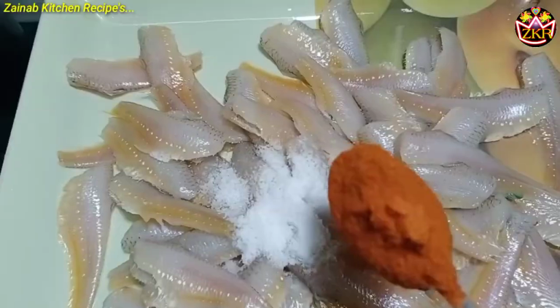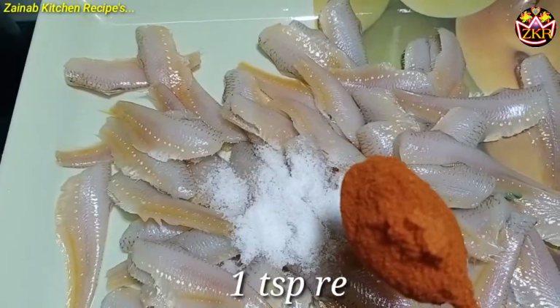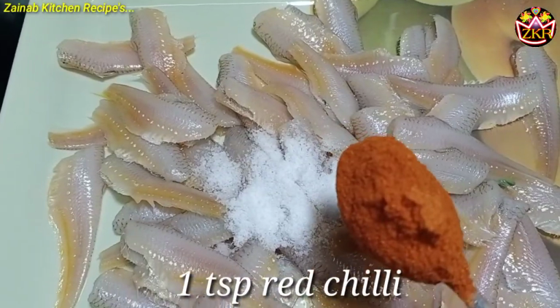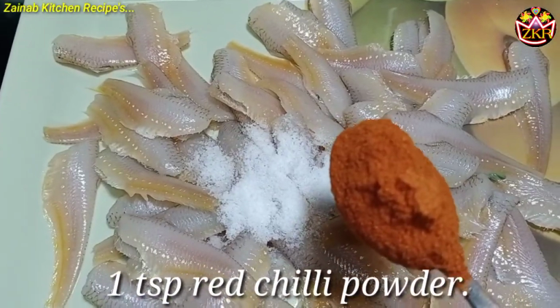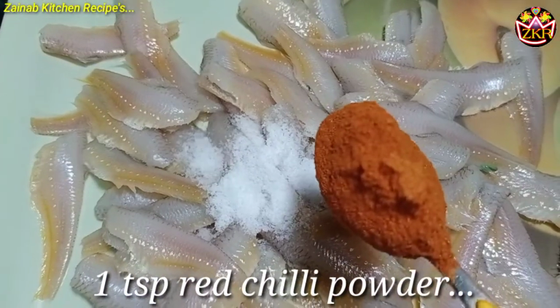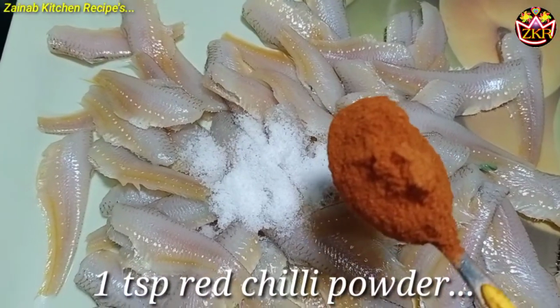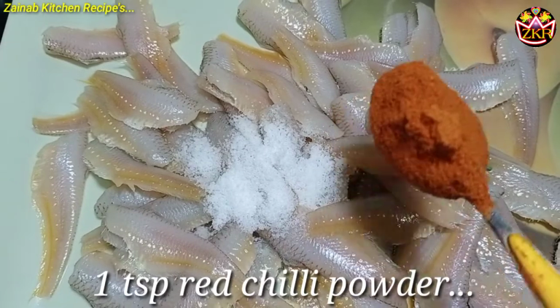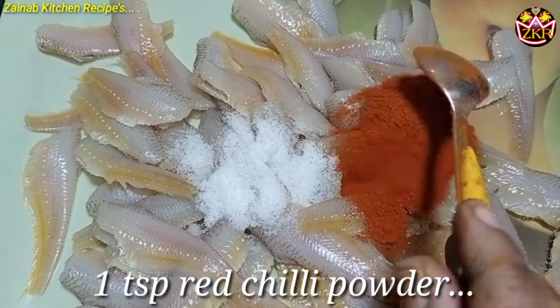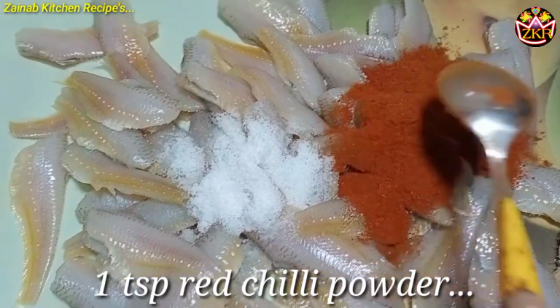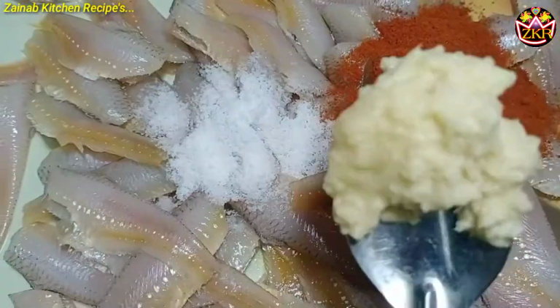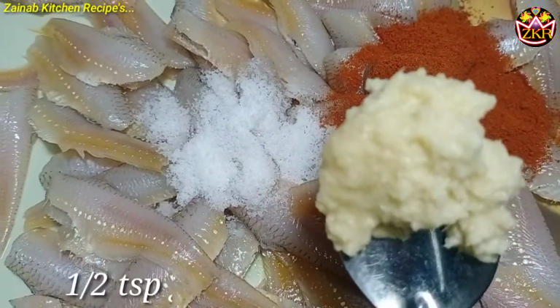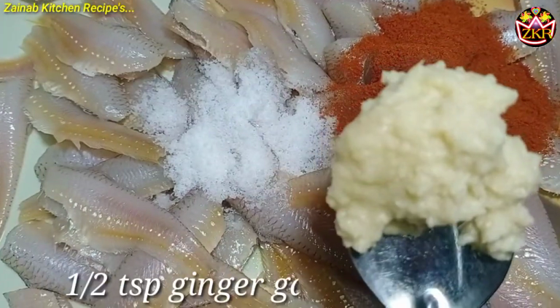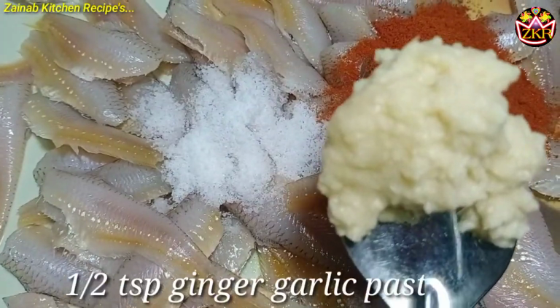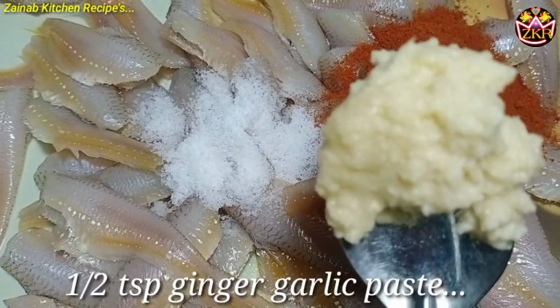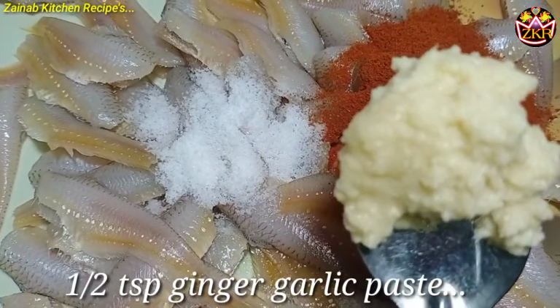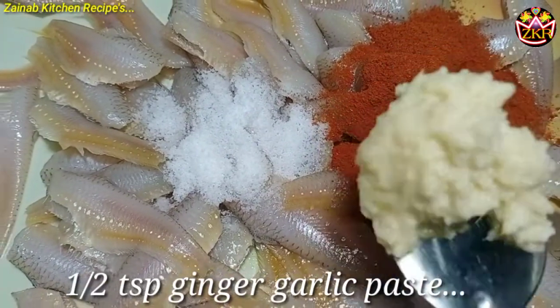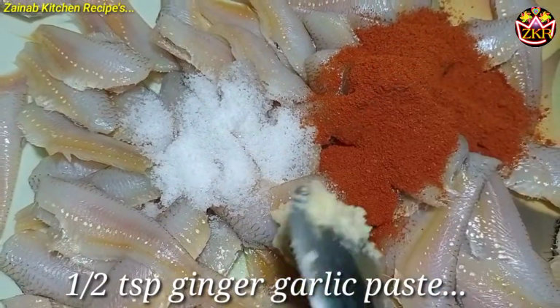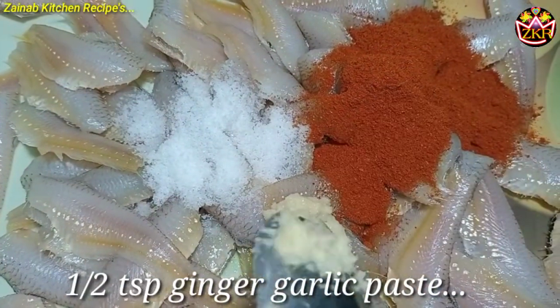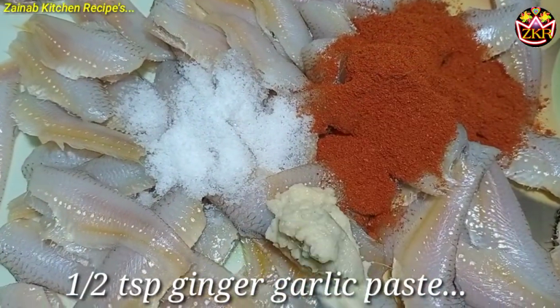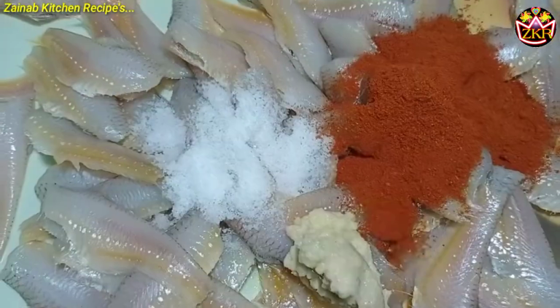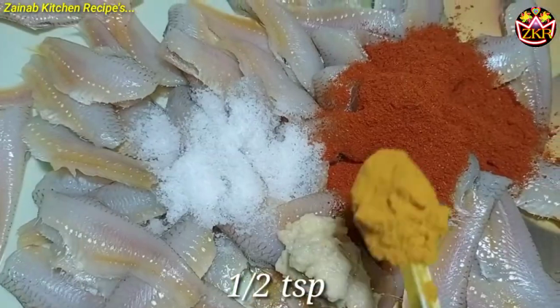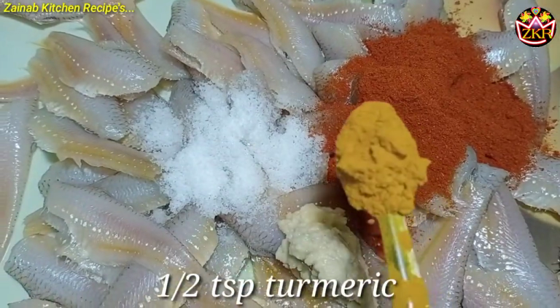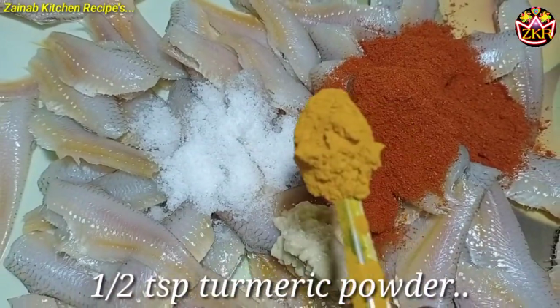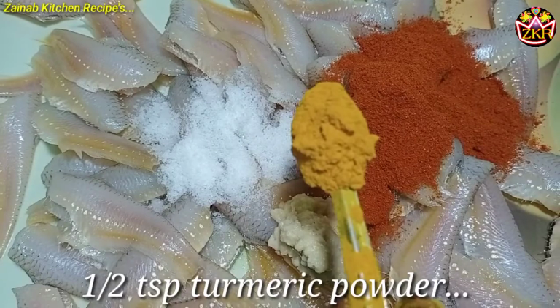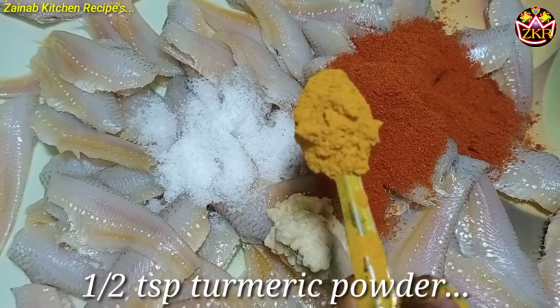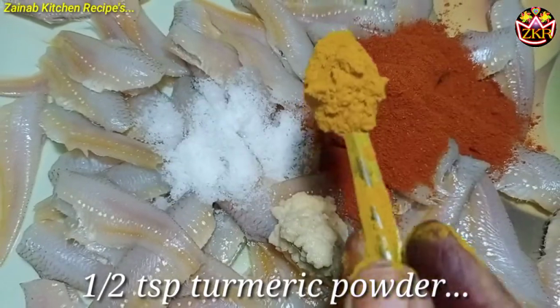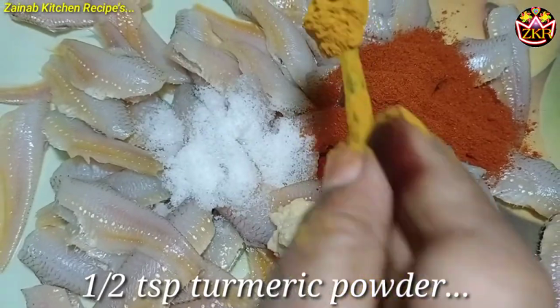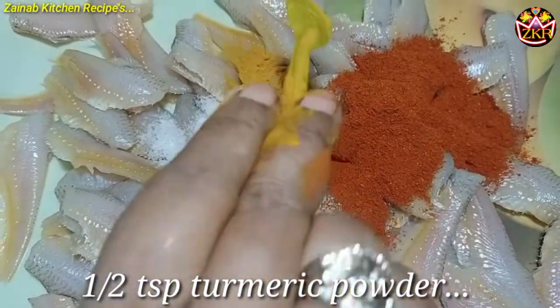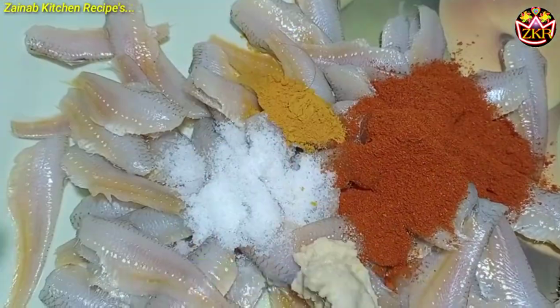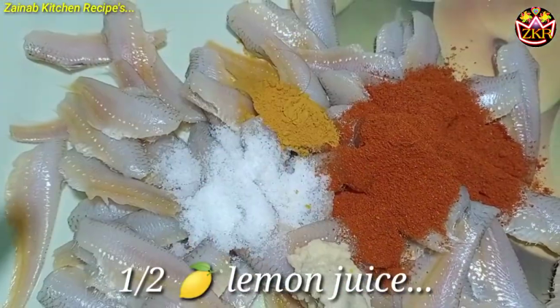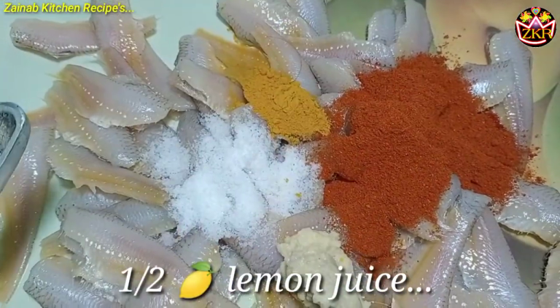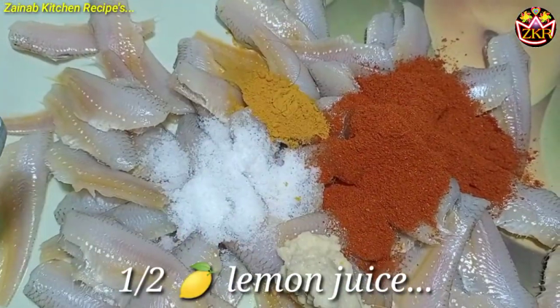Salt, 1 teaspoon red chili powder, ginger garlic paste, half teaspoon turmeric powder, half teaspoon, half lemon juice.